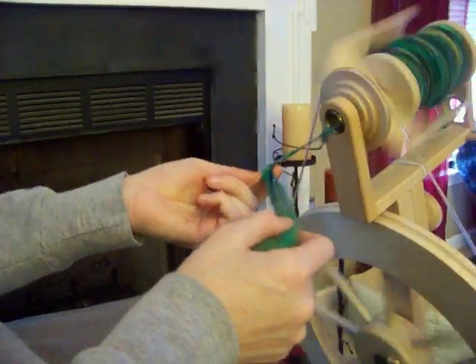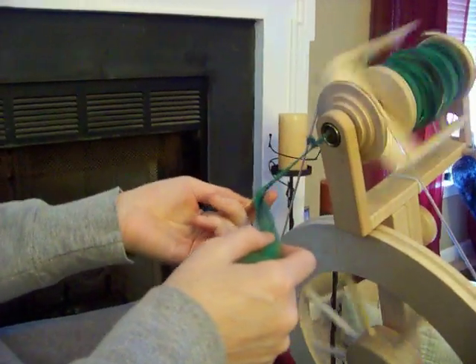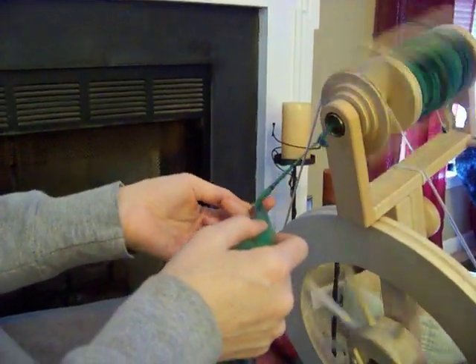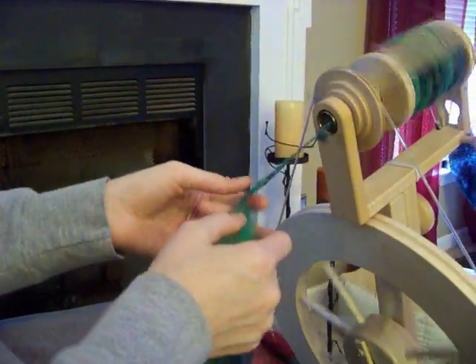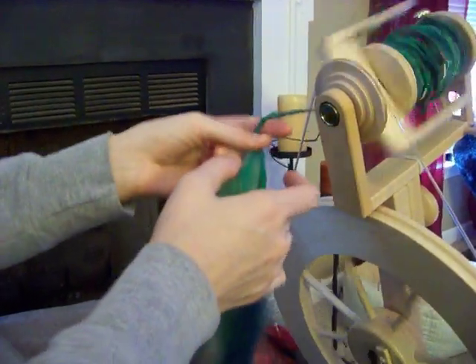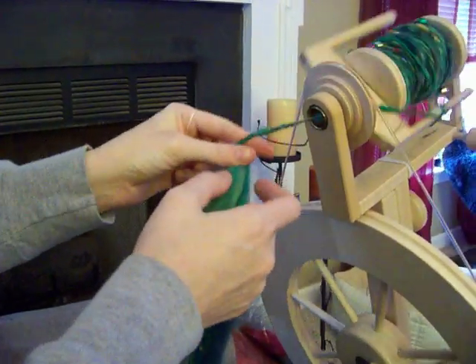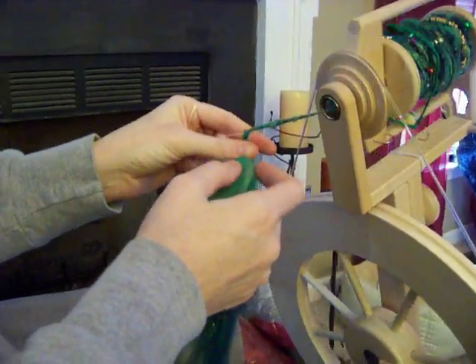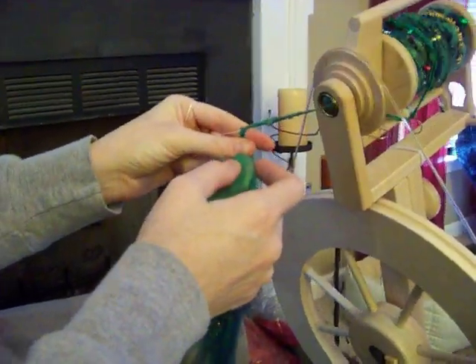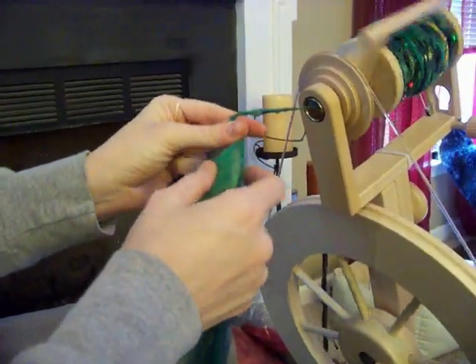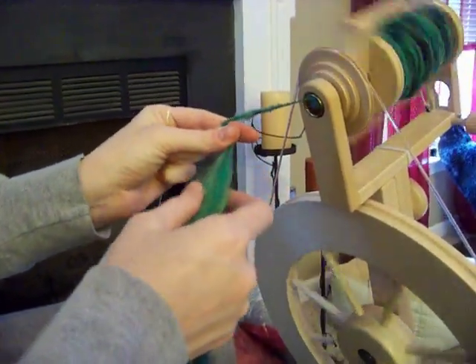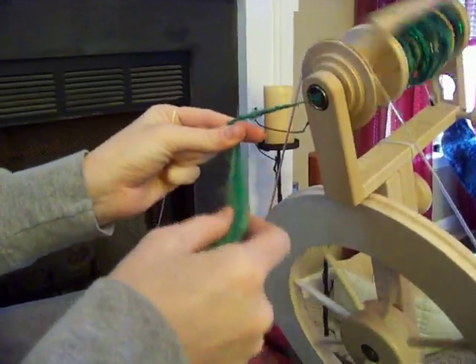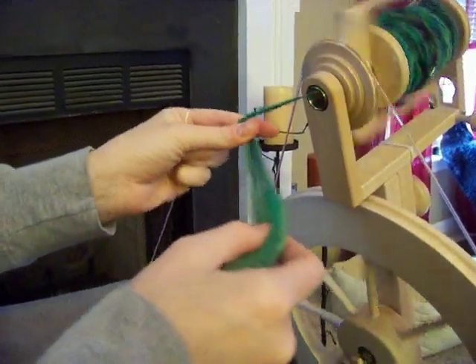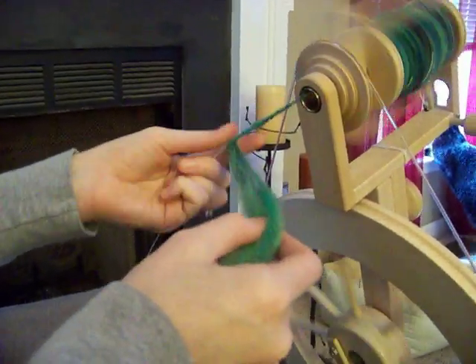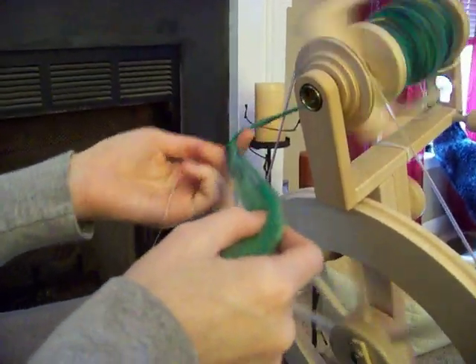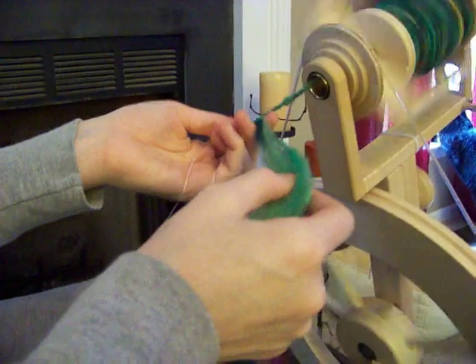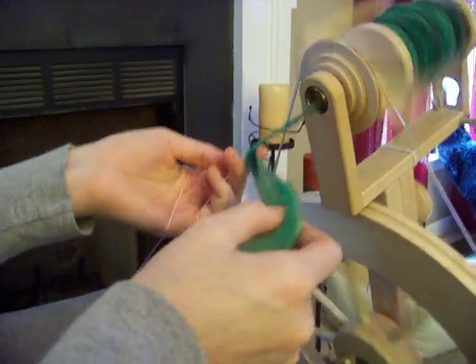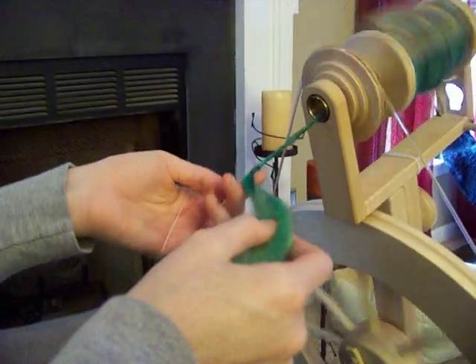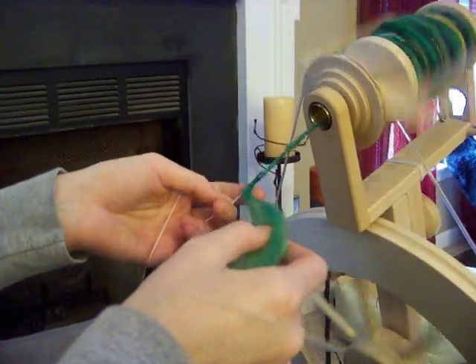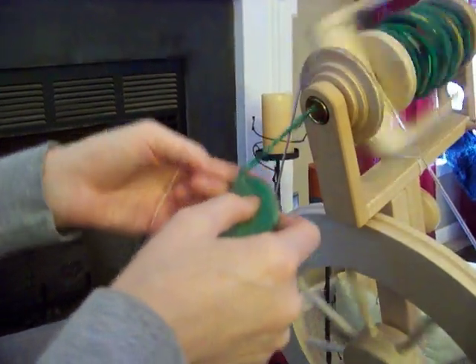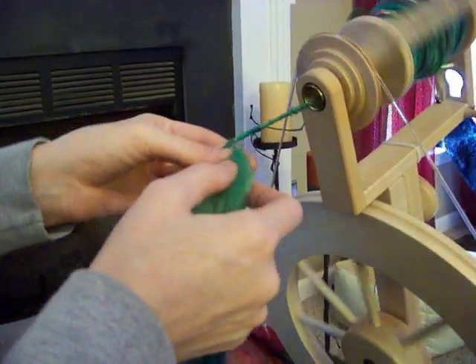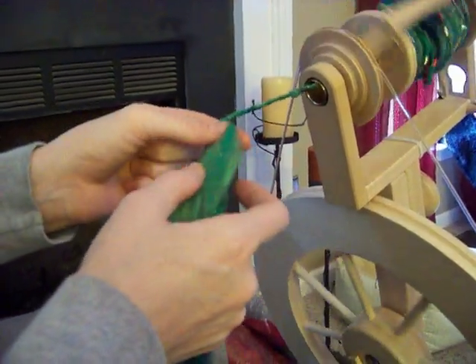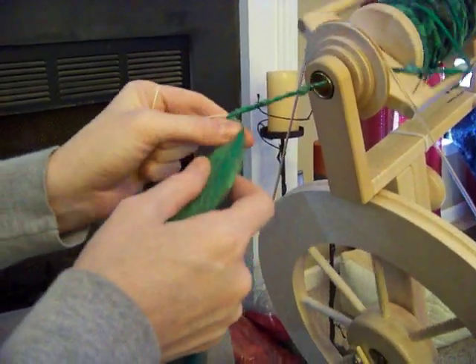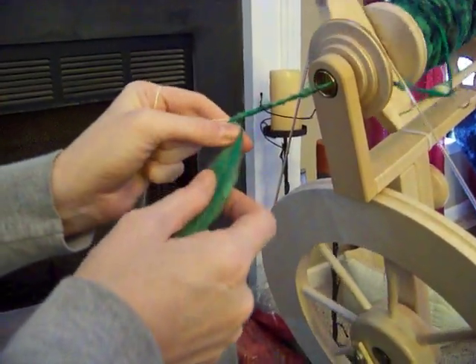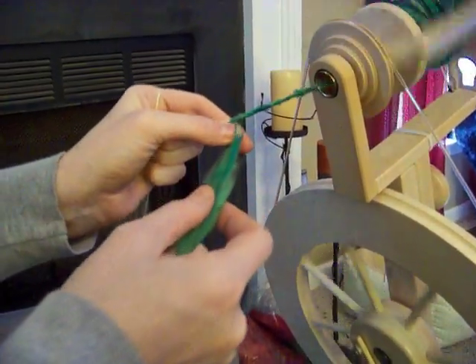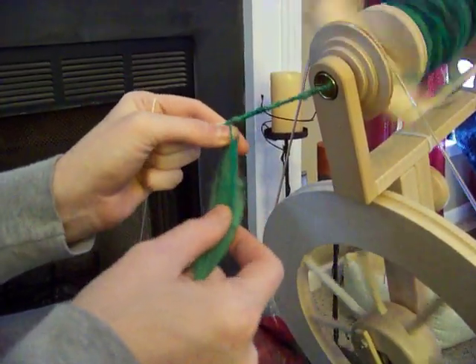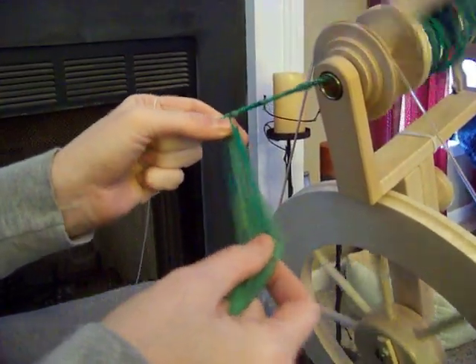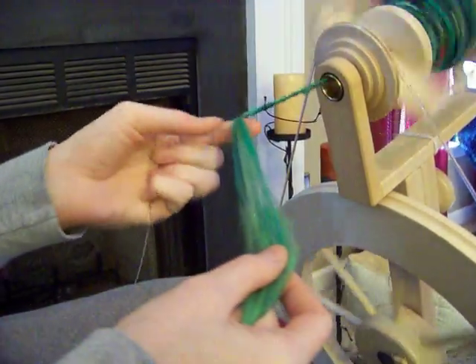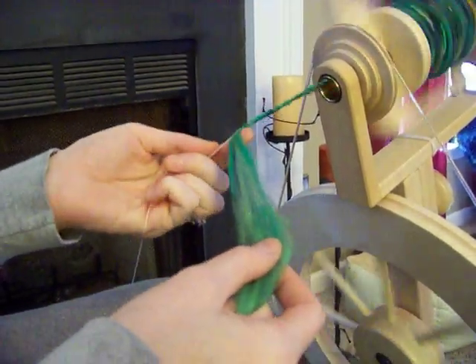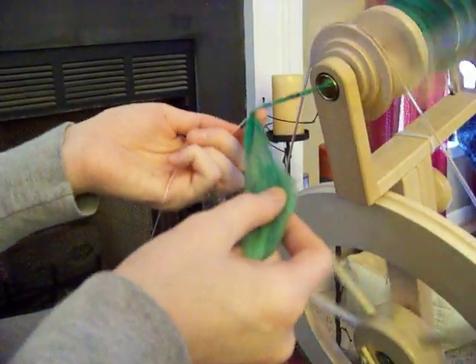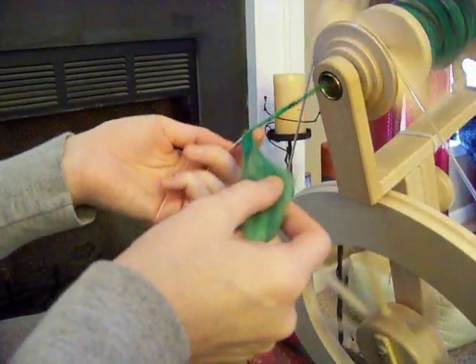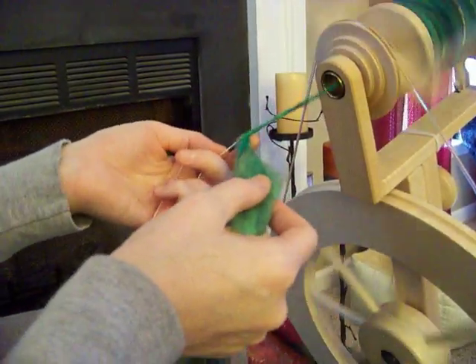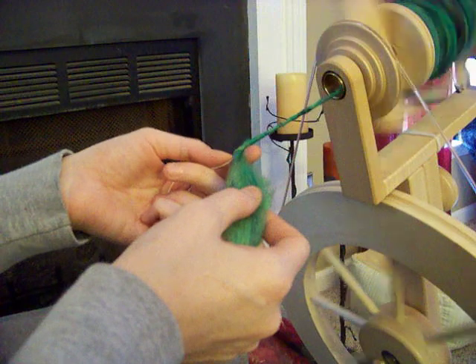And wrap, pinch, draft, wrap, pinch, draft, wrap.